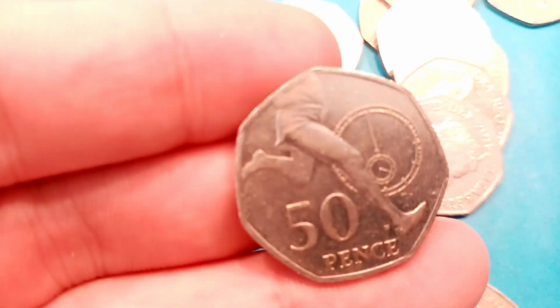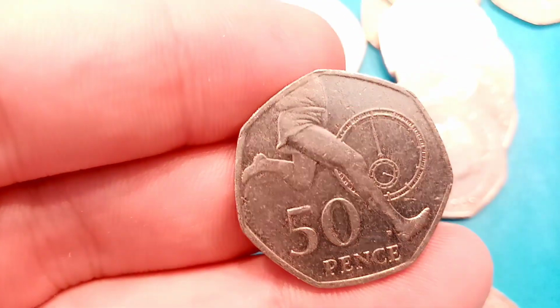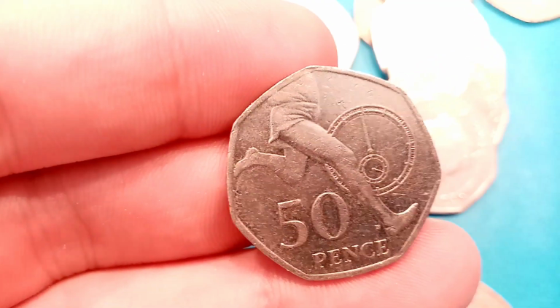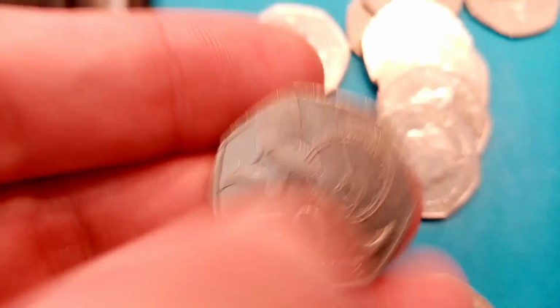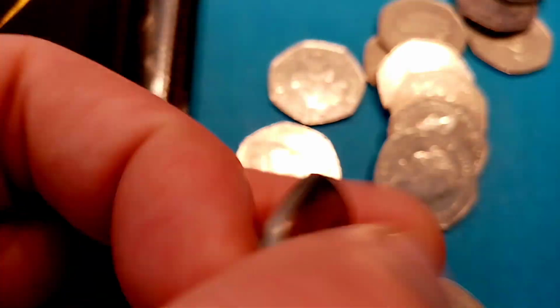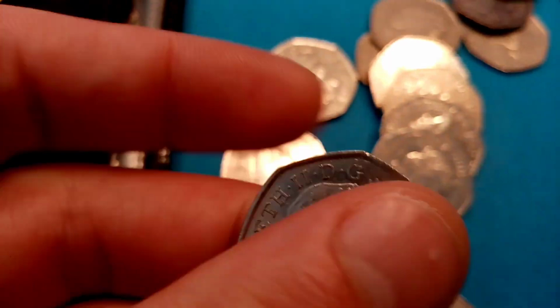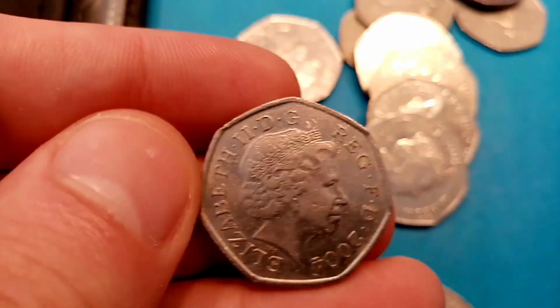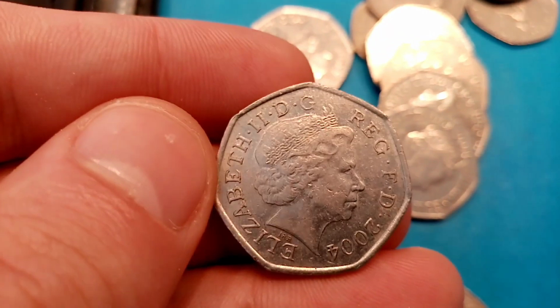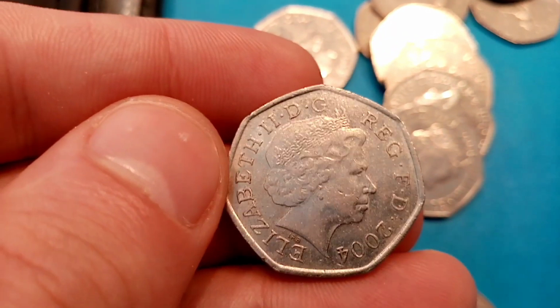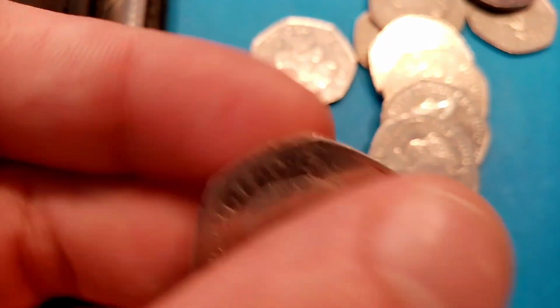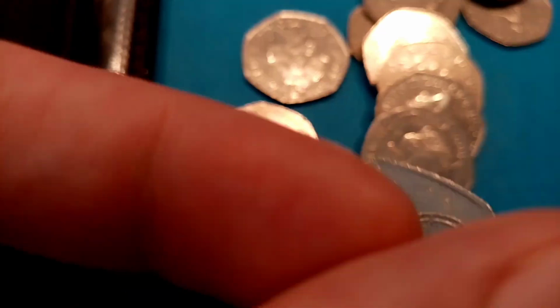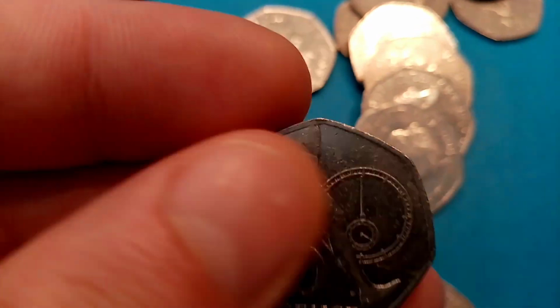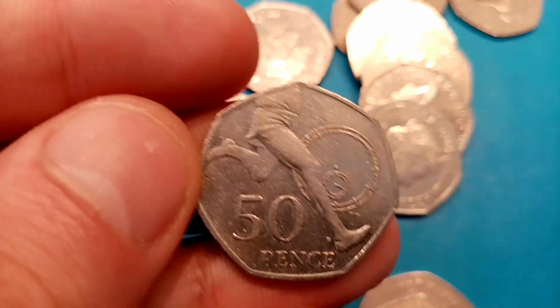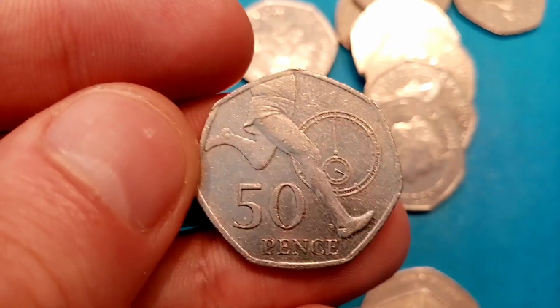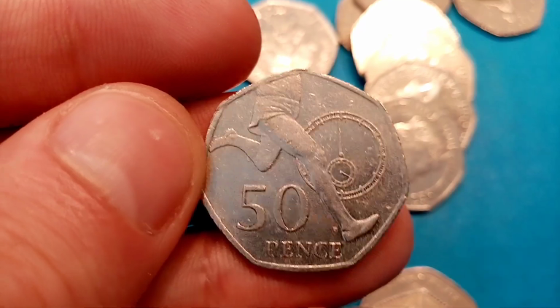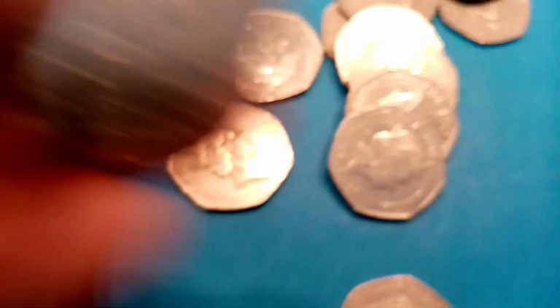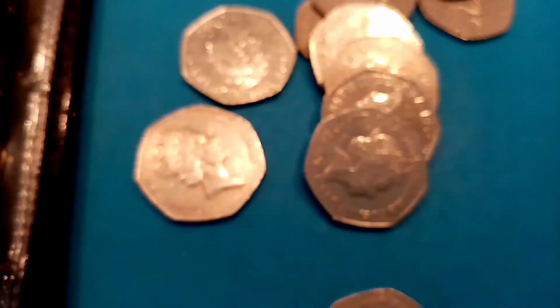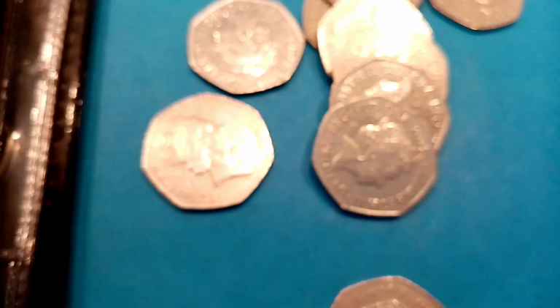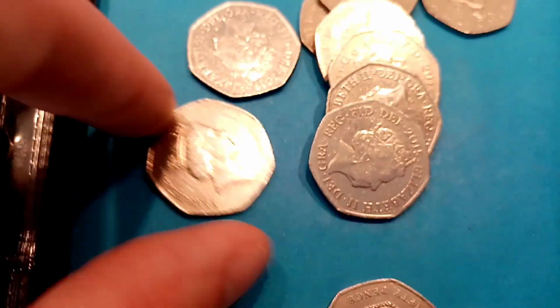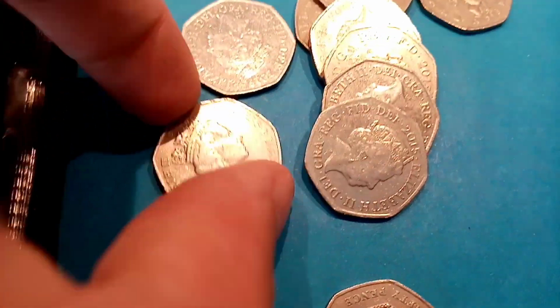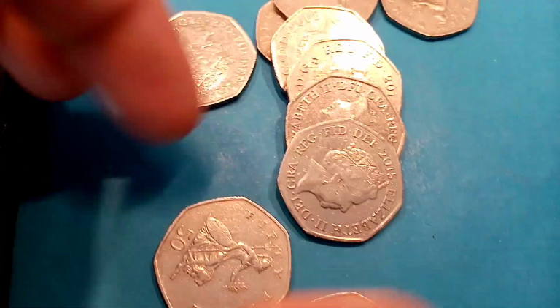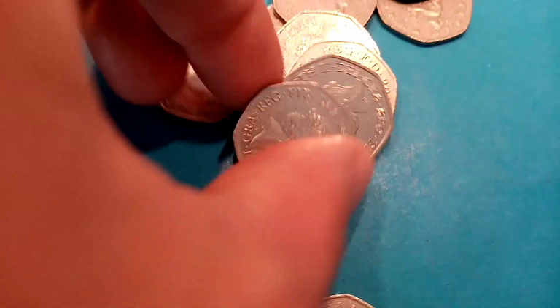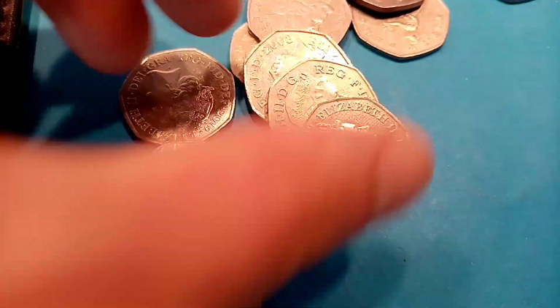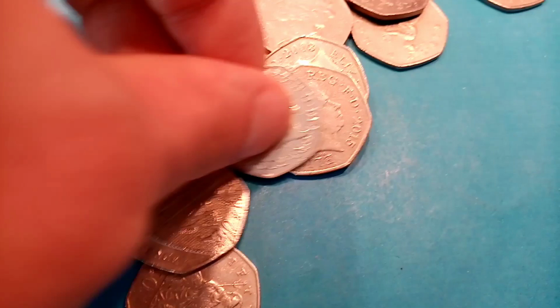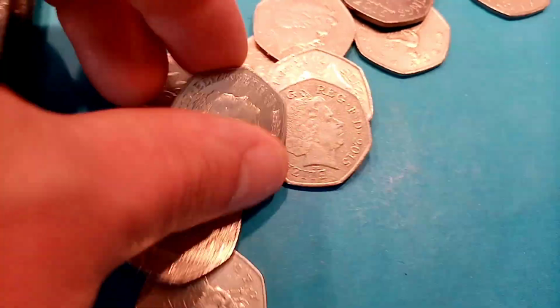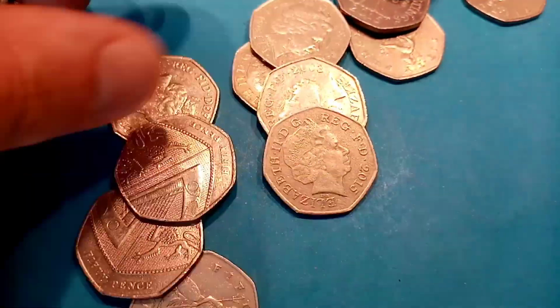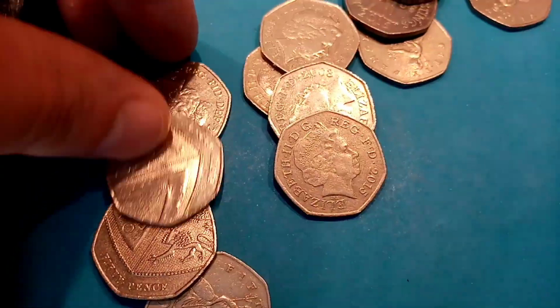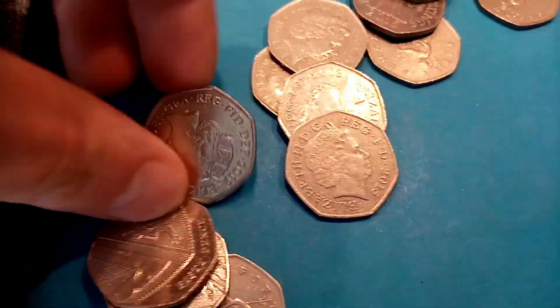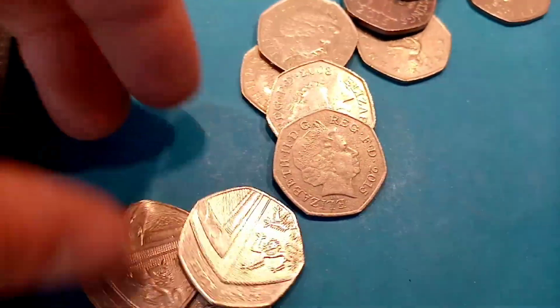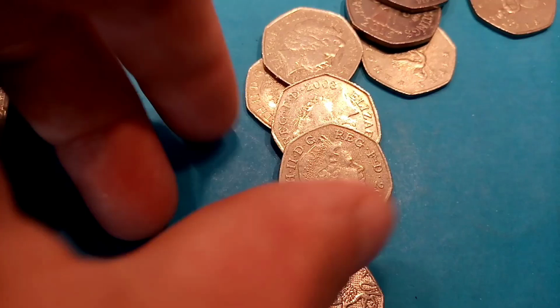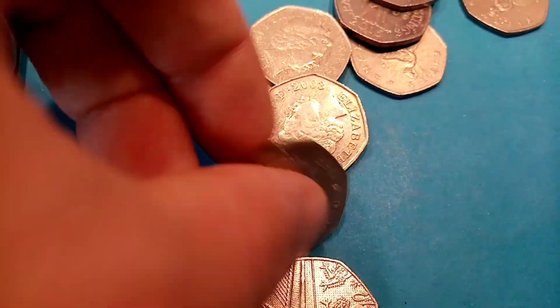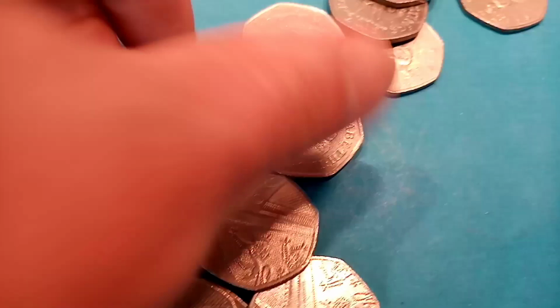We've got the Sir Roger Bannister breaking the 4-minute mile 50p coin — really nice one. Definitely a regular to most coin hunts.